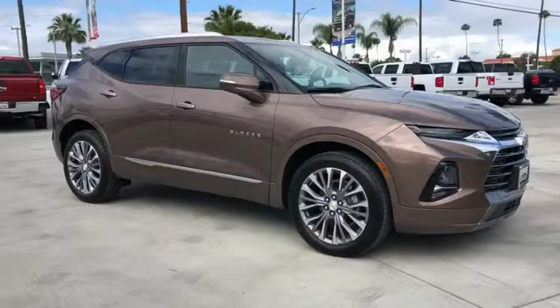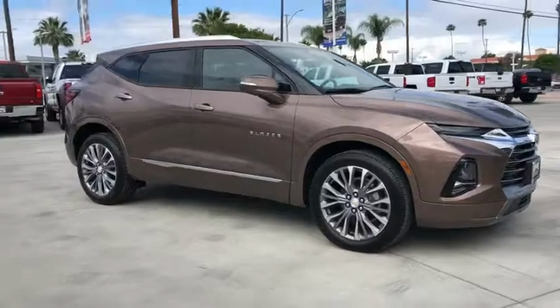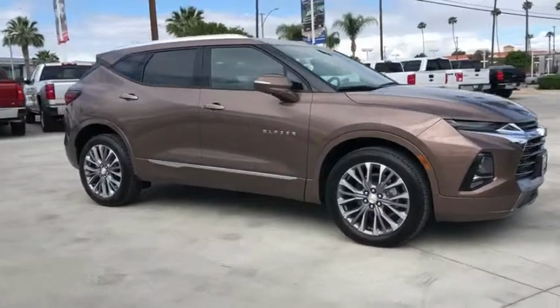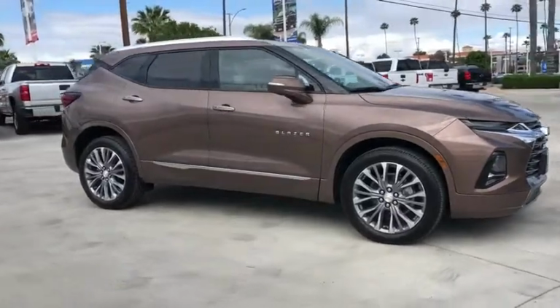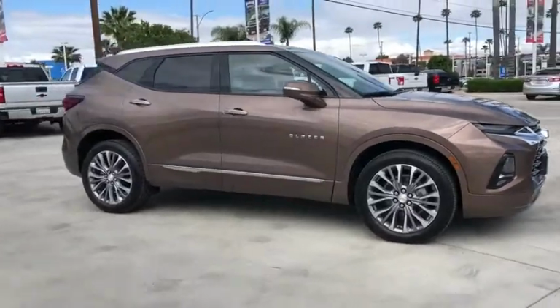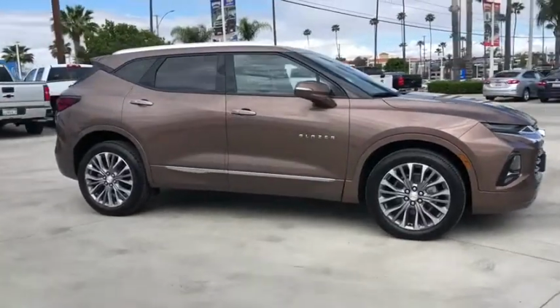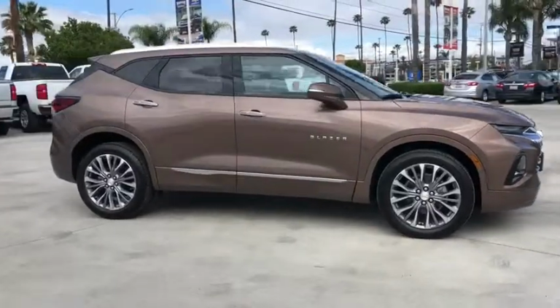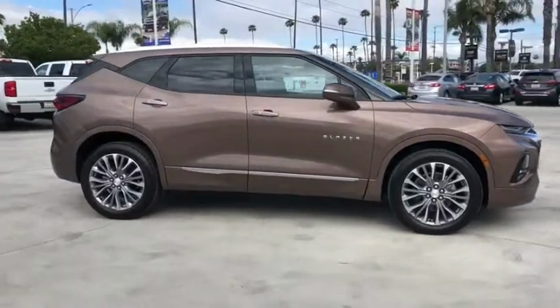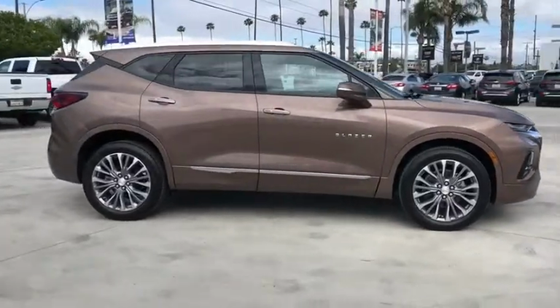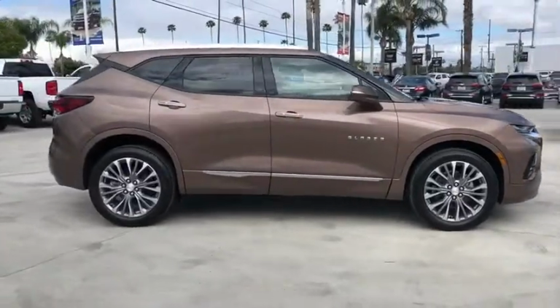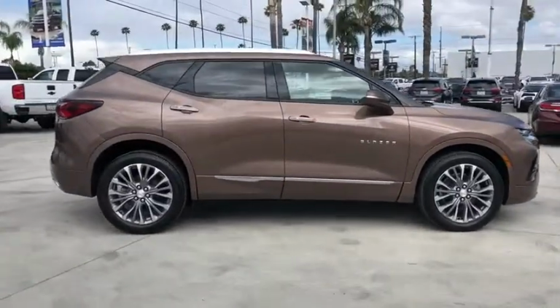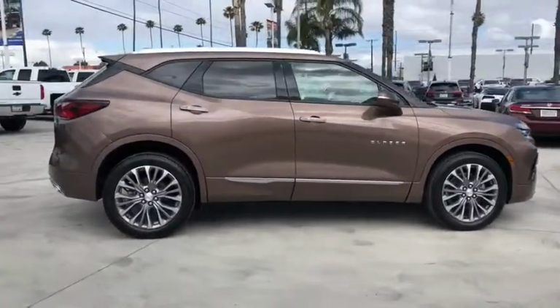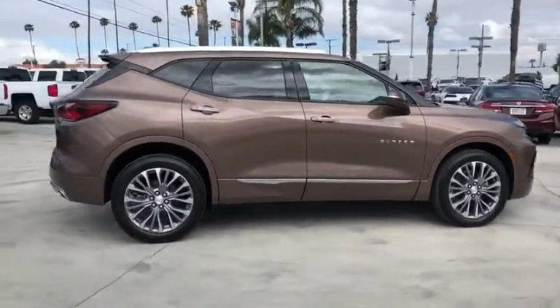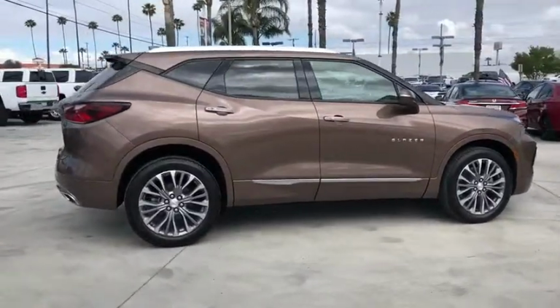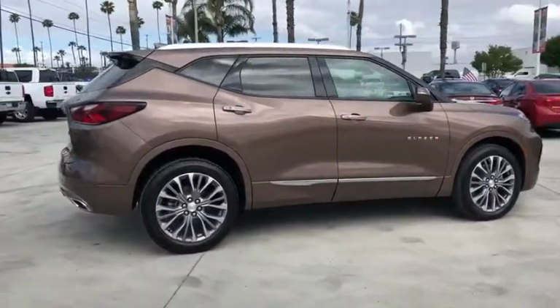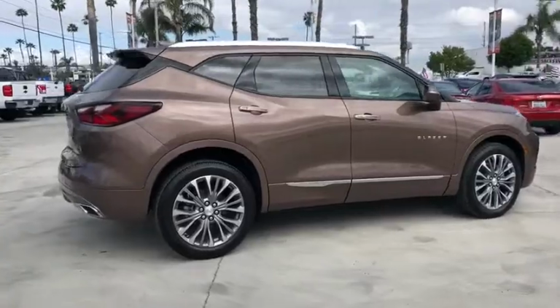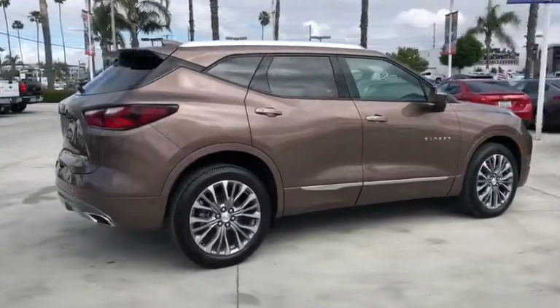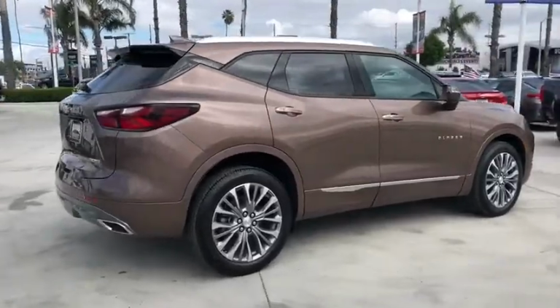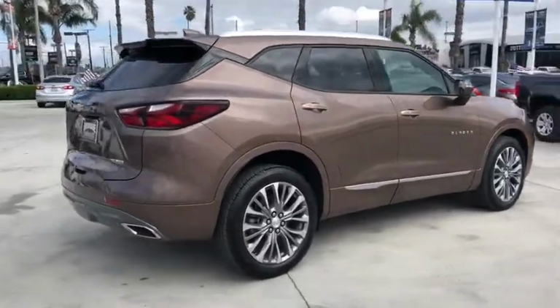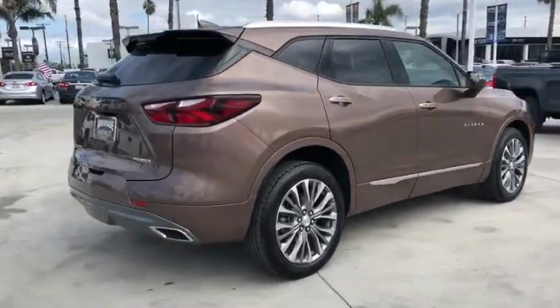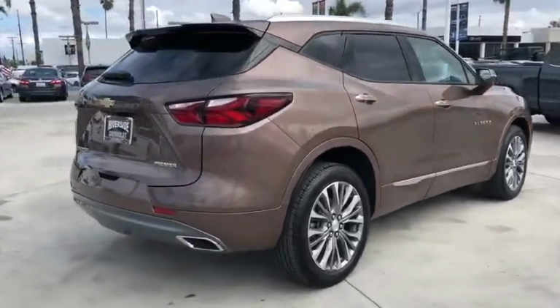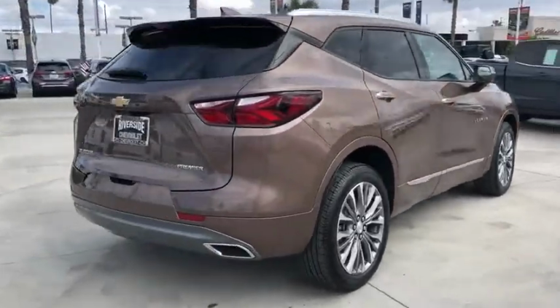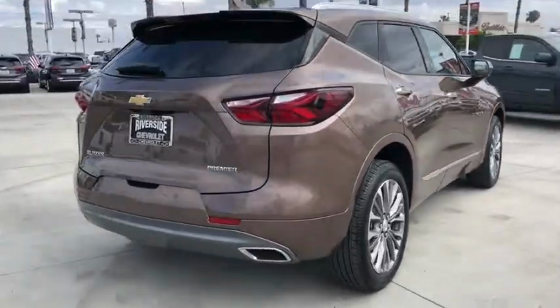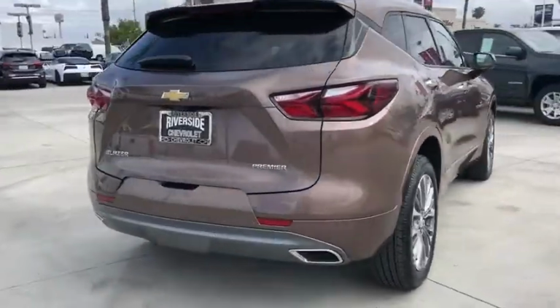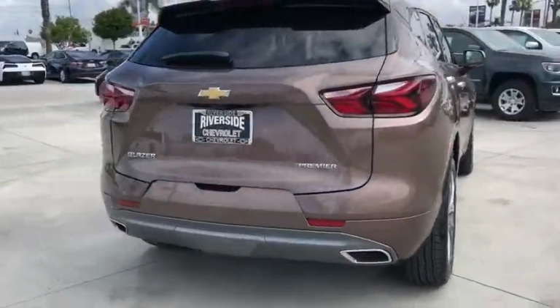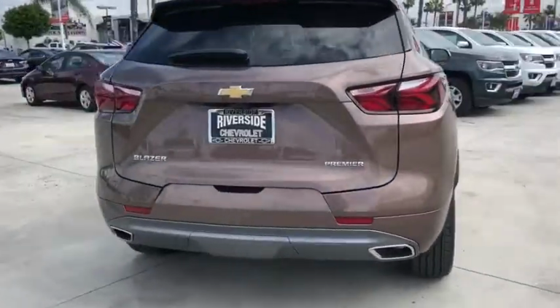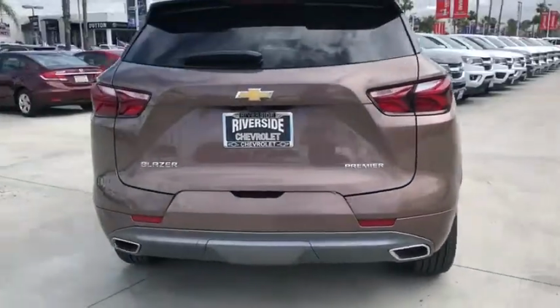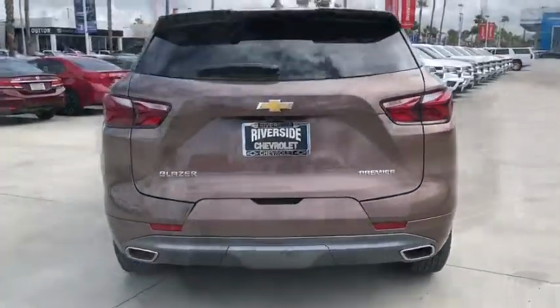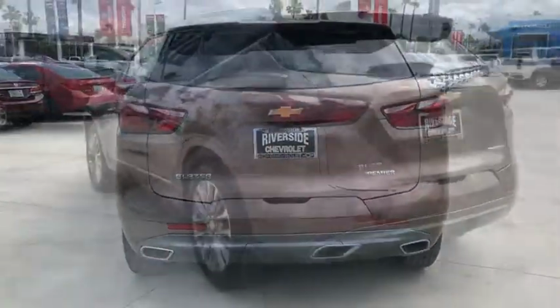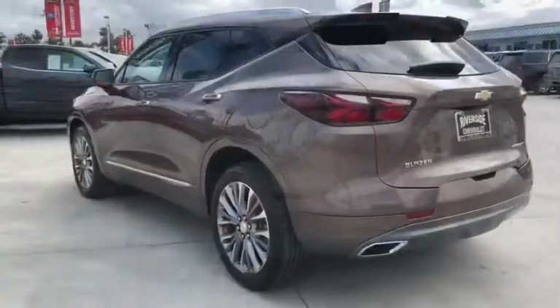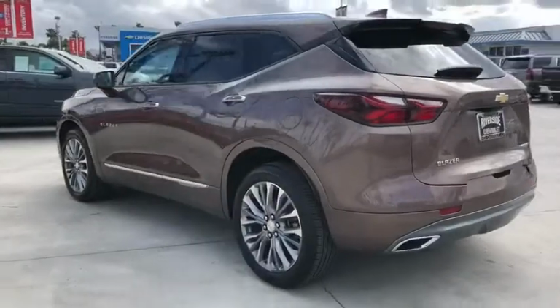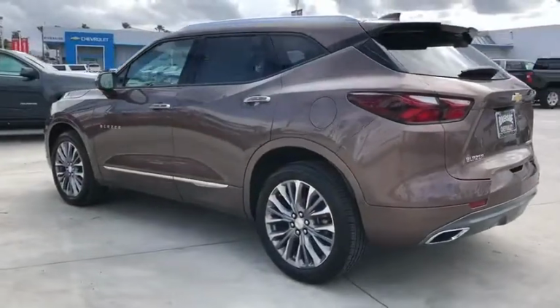2019 Chevrolet Blazer. The Chevrolet Blazer is fun to drive around town, comfortable to ride in, and decently capable off-road. This vehicle has less than 100 miles.